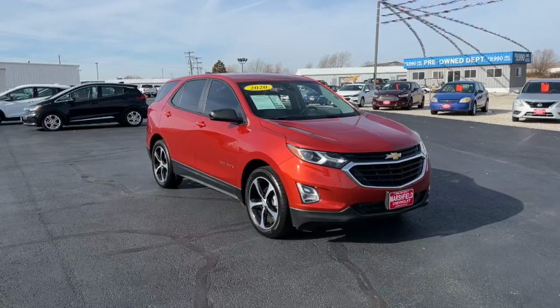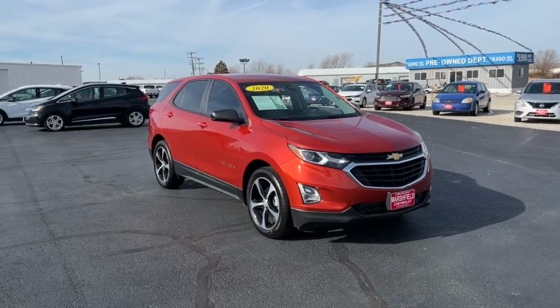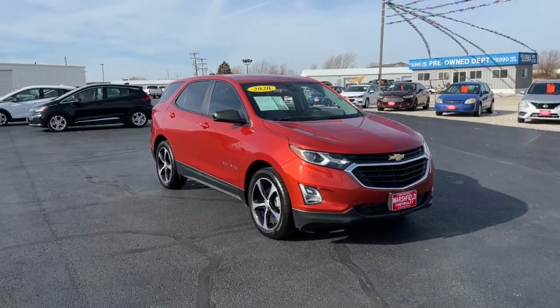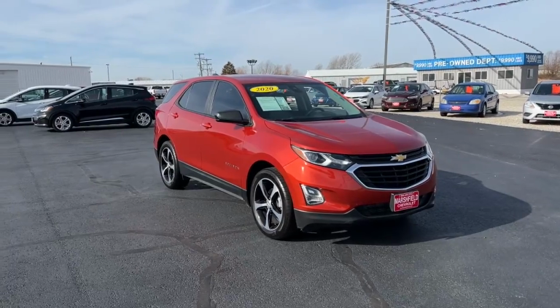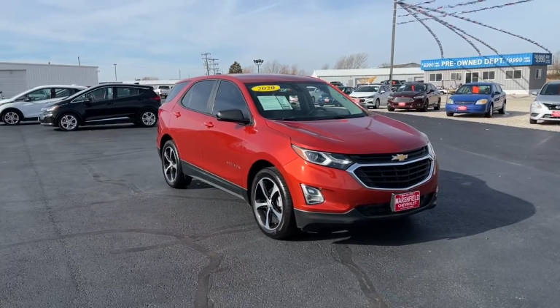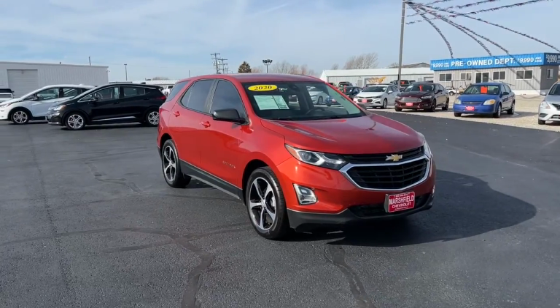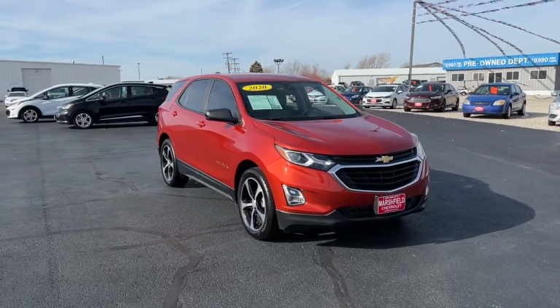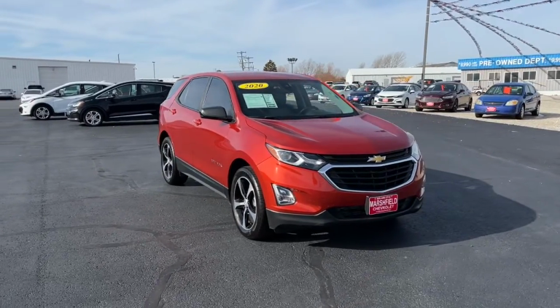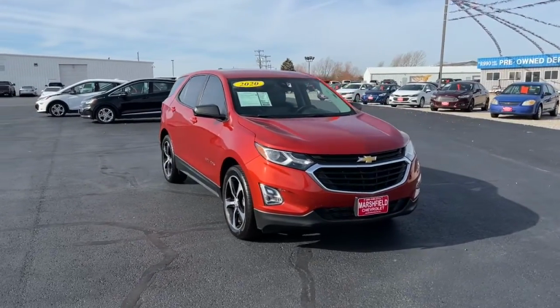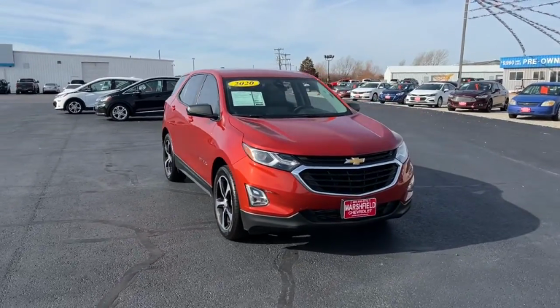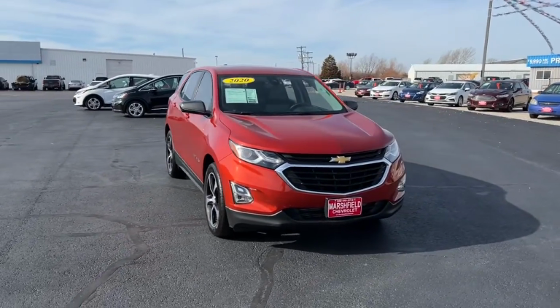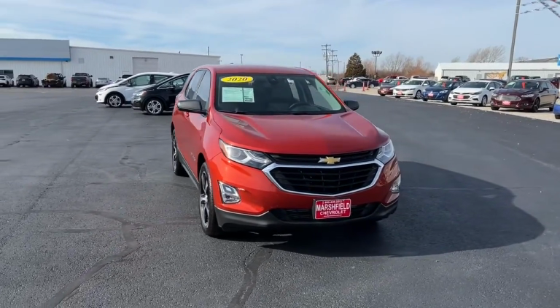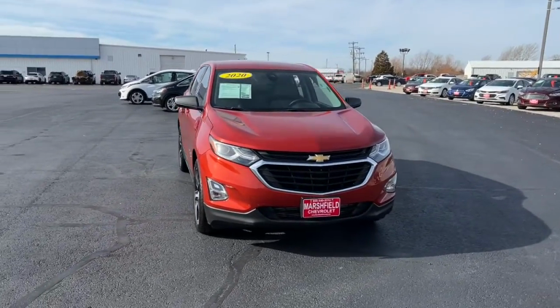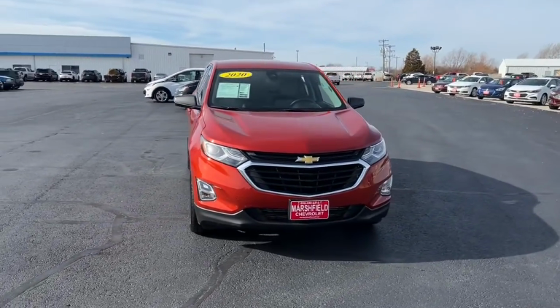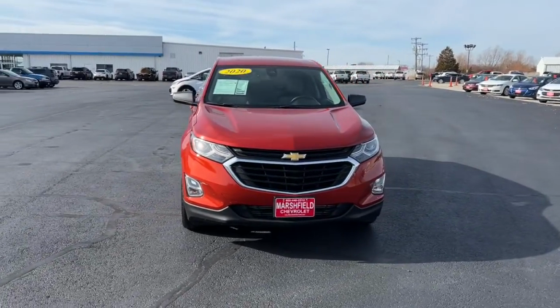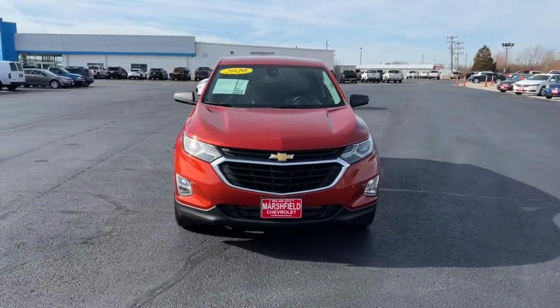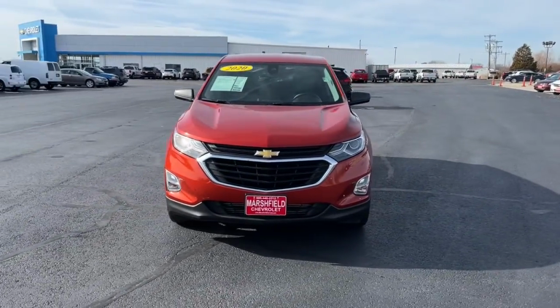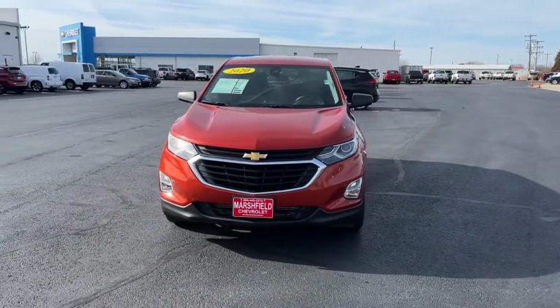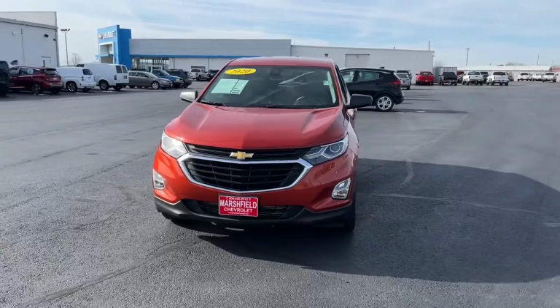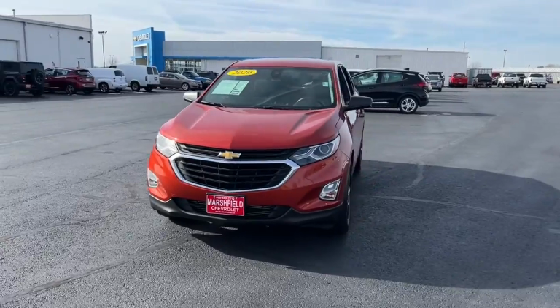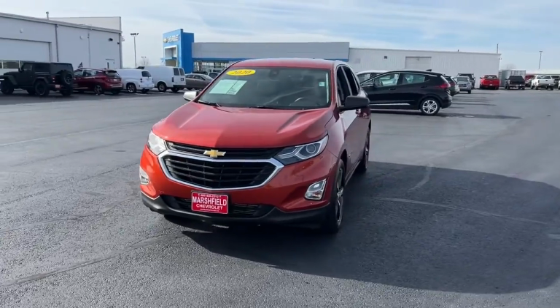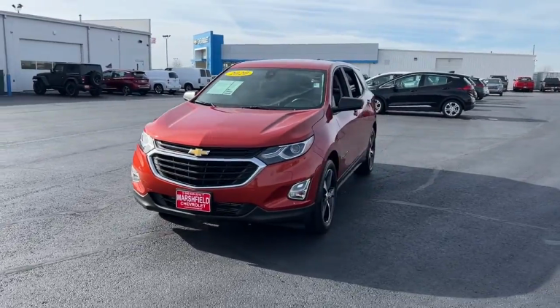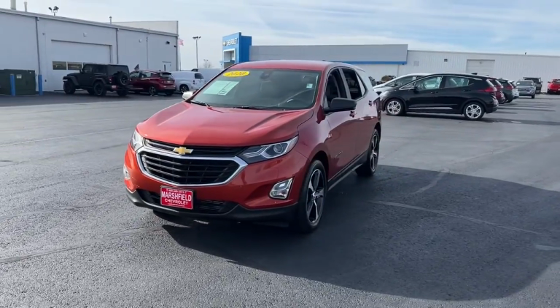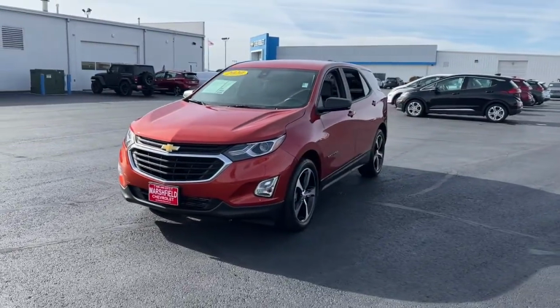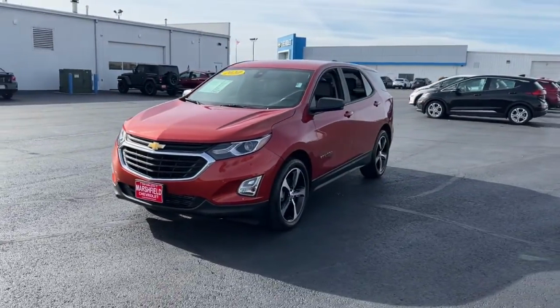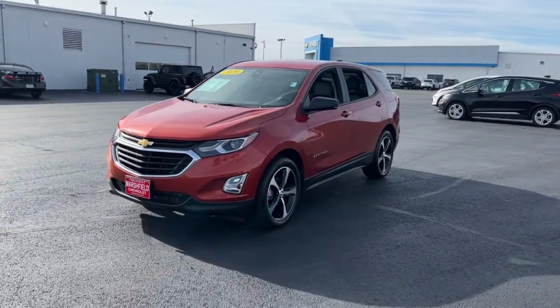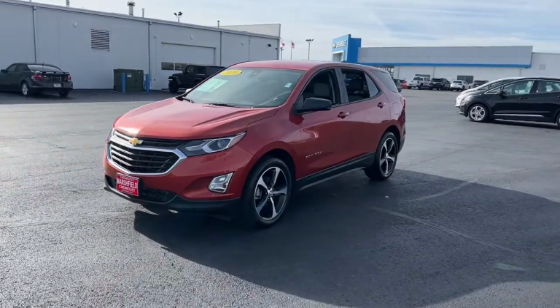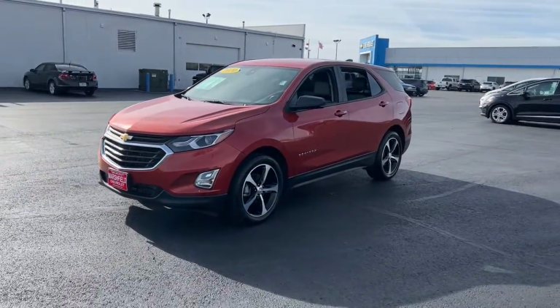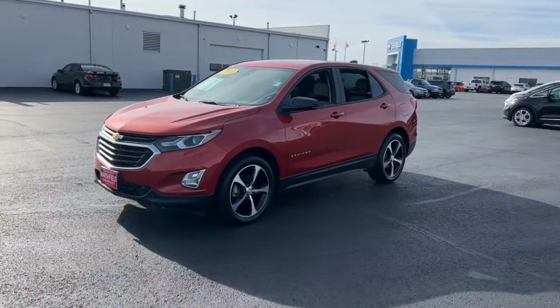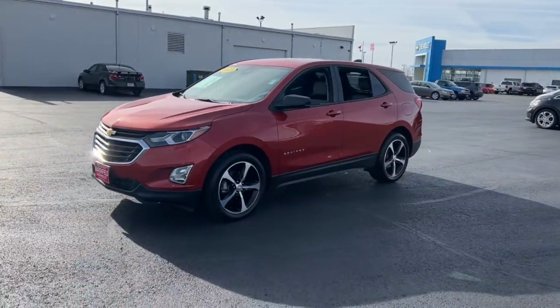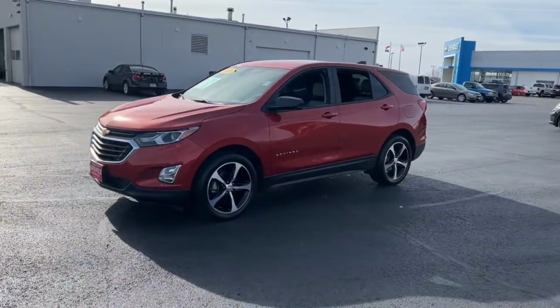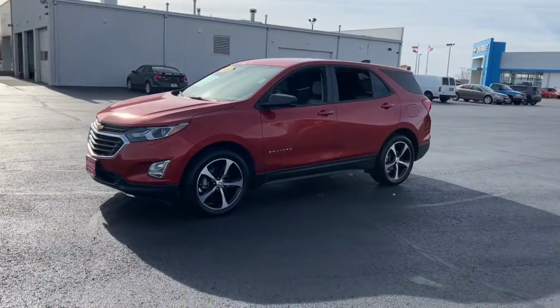Get a feel for the 2020 Chevrolet Equinox. This vehicle is an outstanding buy with fewer than 20,000 miles on the odometer.